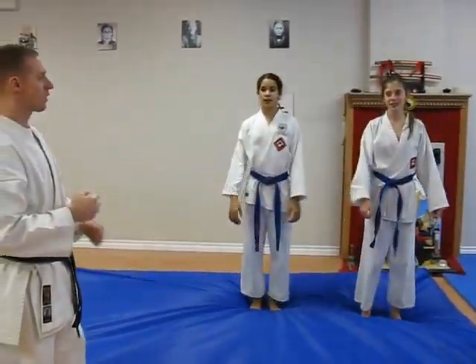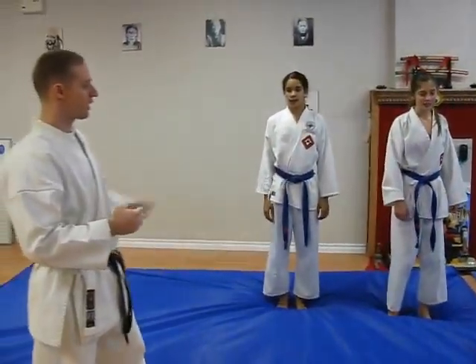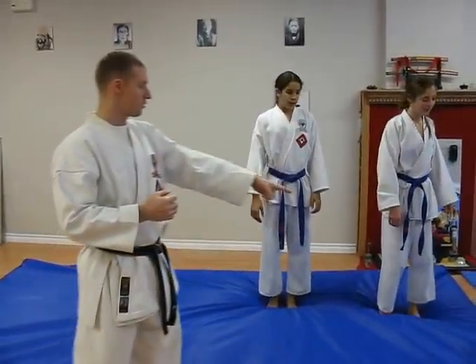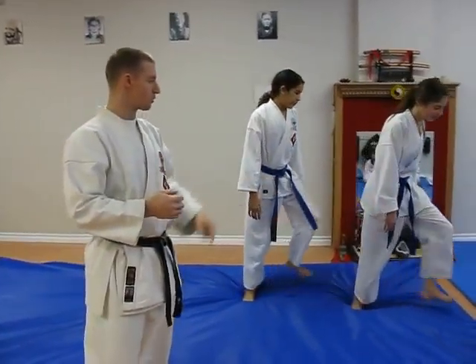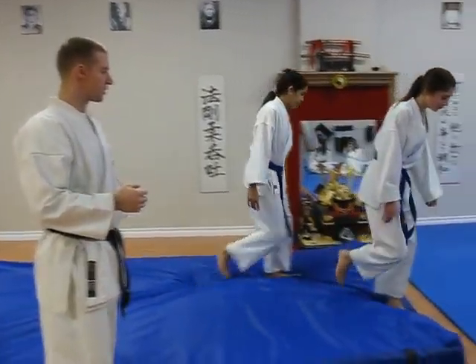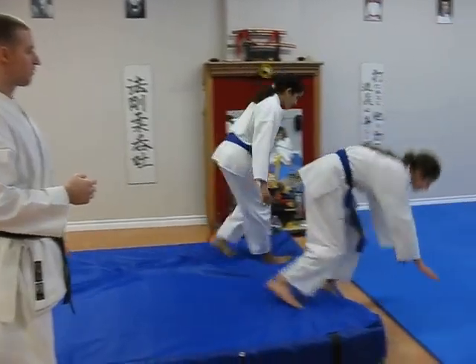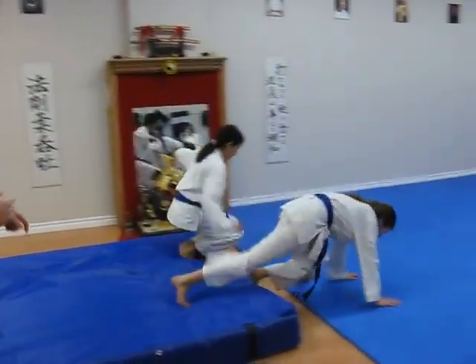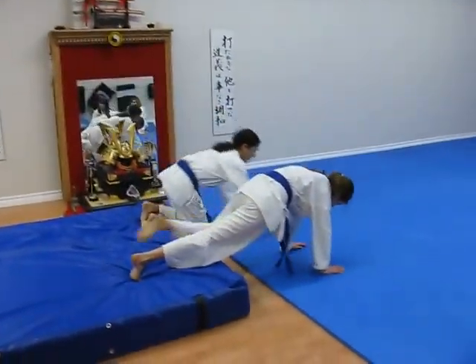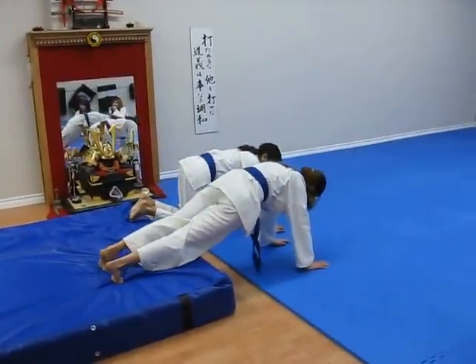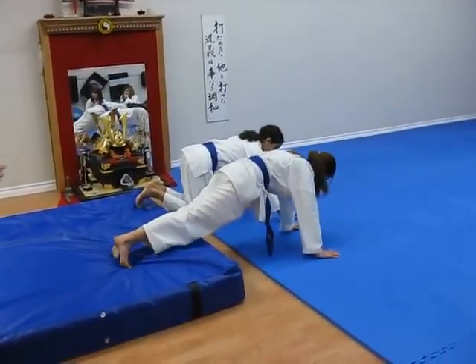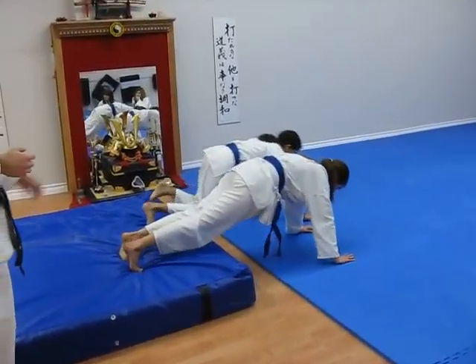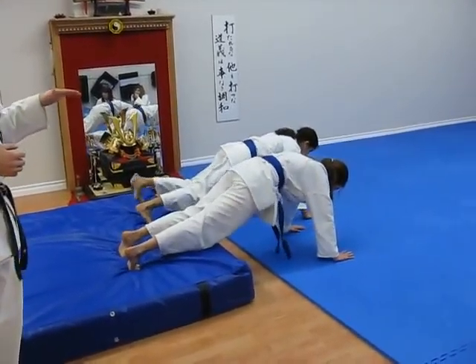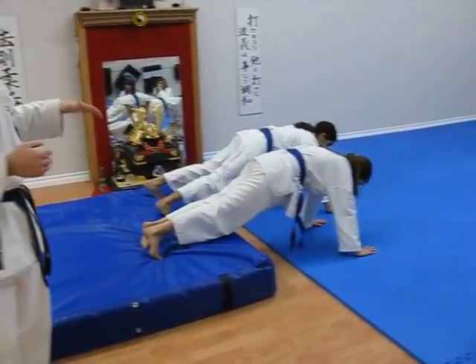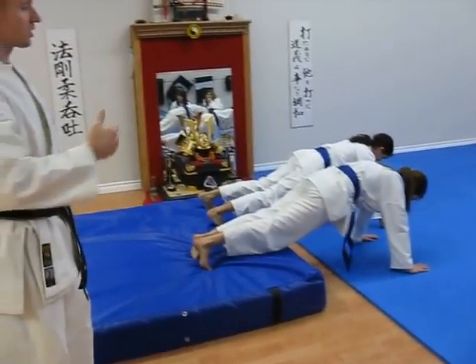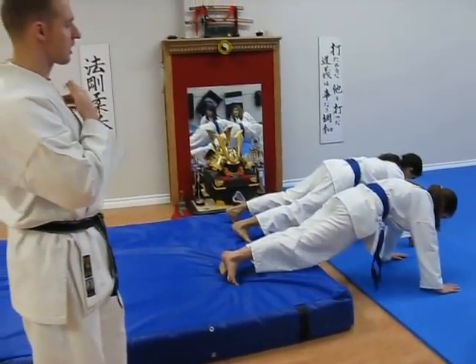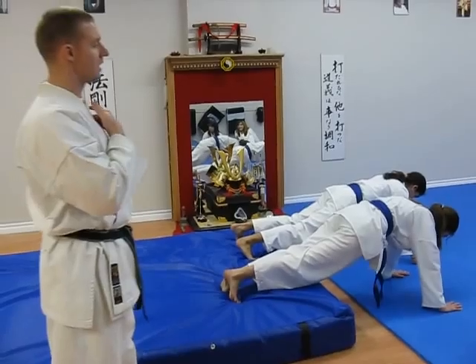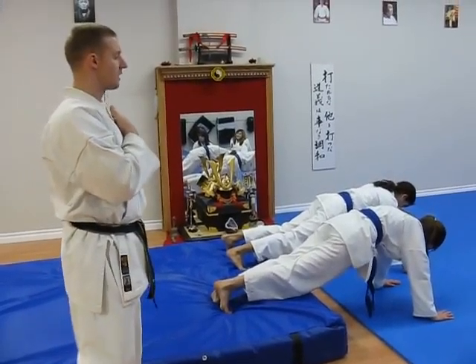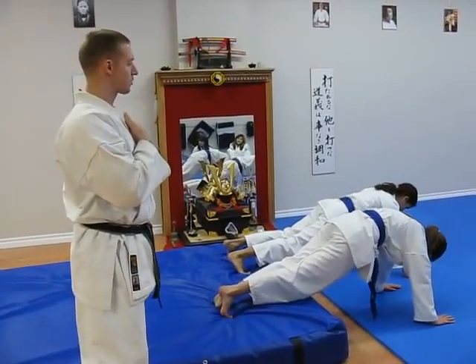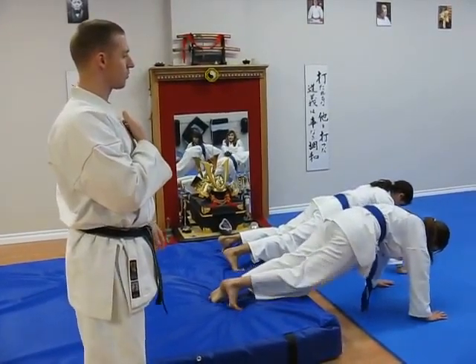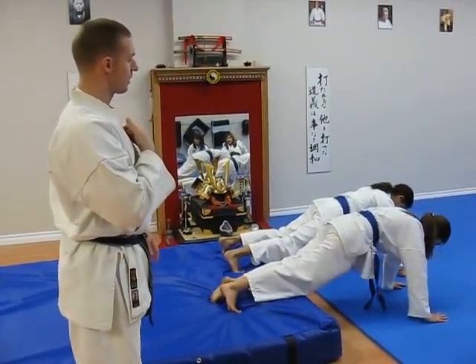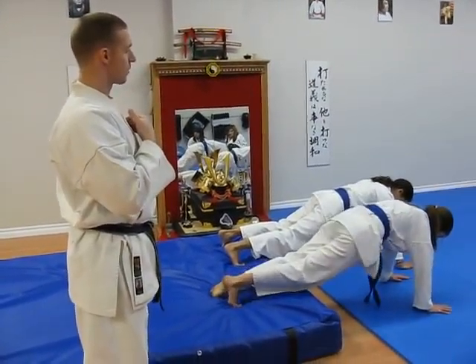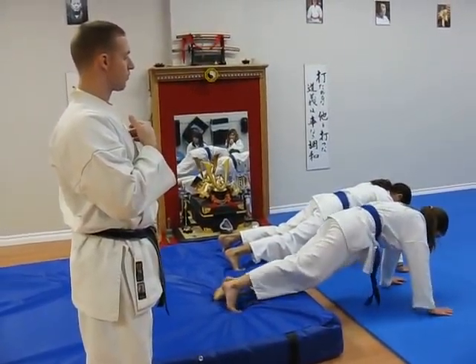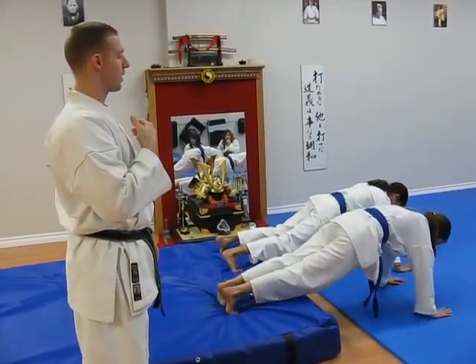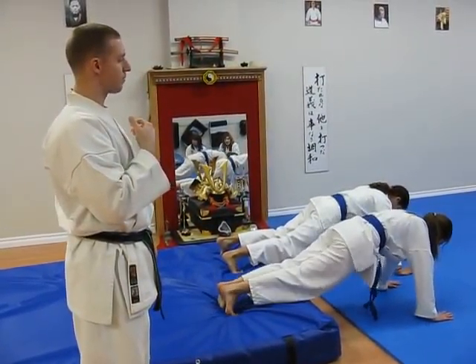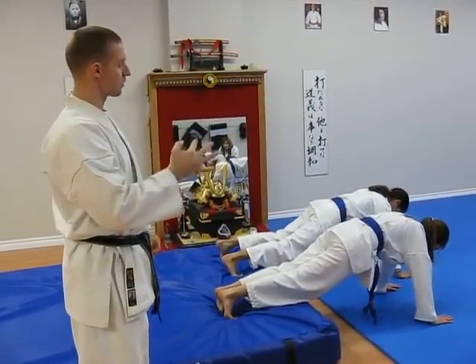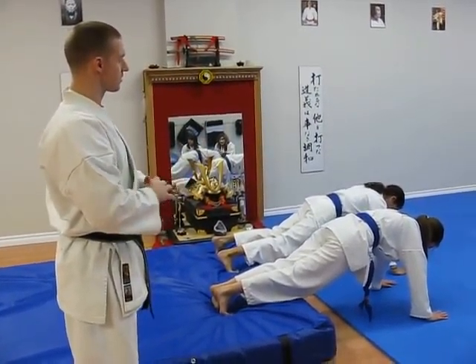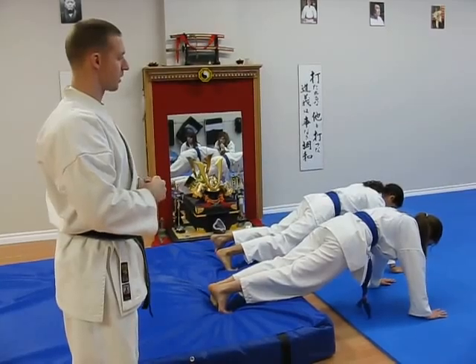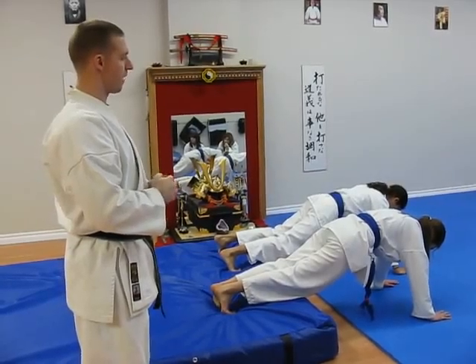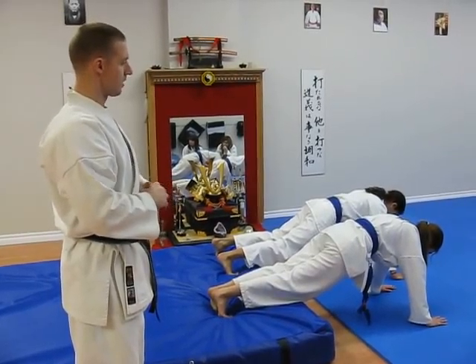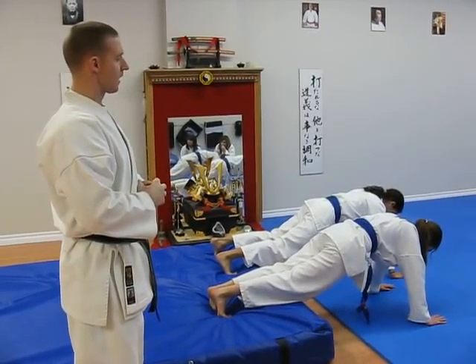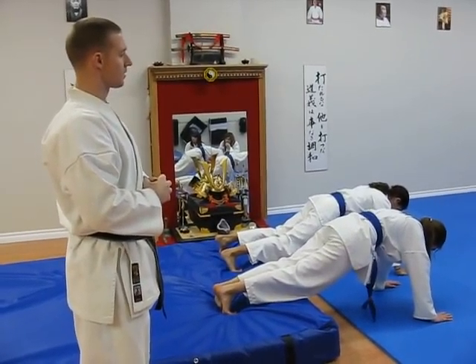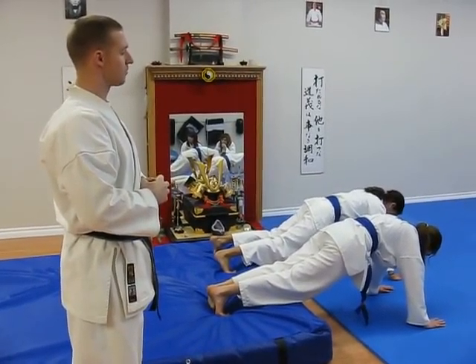We're going to go straight into our push-up position. The feet are going to be on the crash mat, hands on the floor. This gives us a little bit of an incline, changing the muscles that we hit in the pectoral region. We're going to go for twenty, but just for today's example we're going to do five. And chin to the floor.